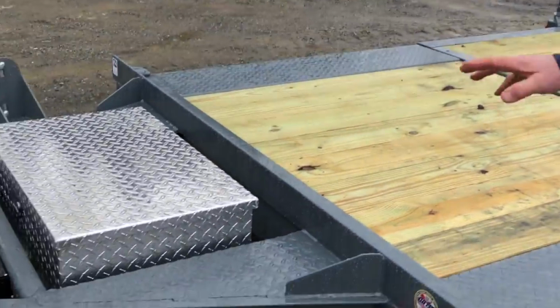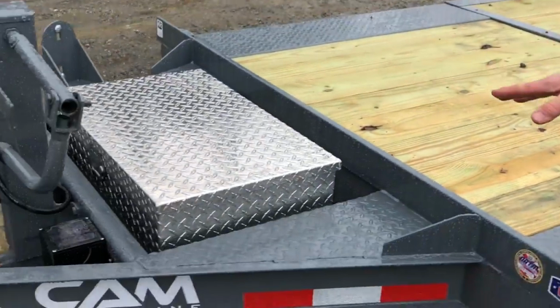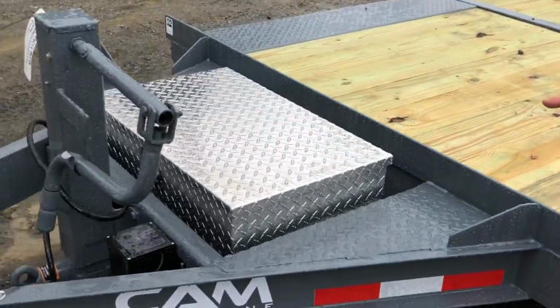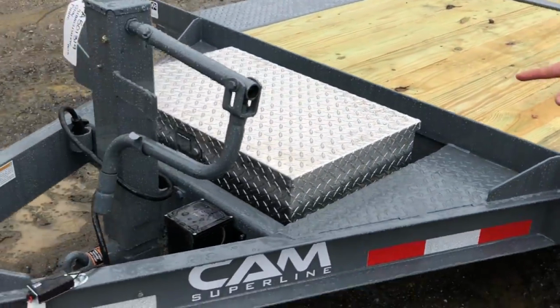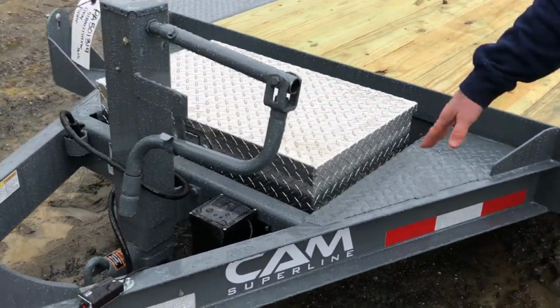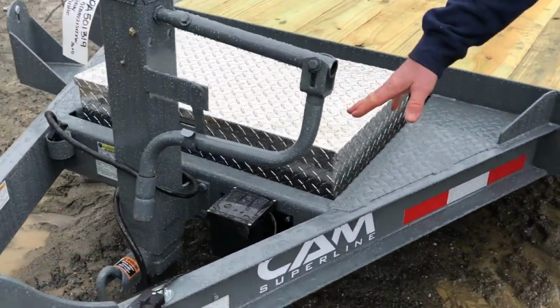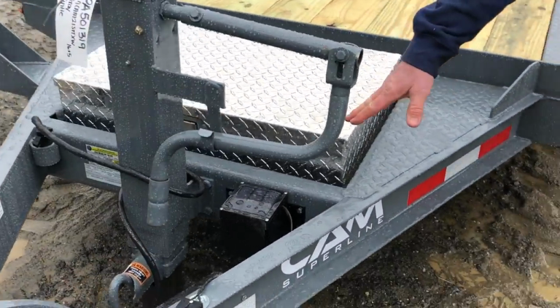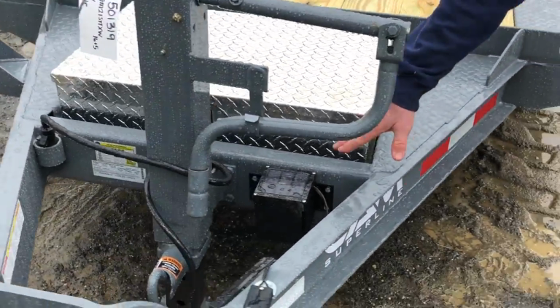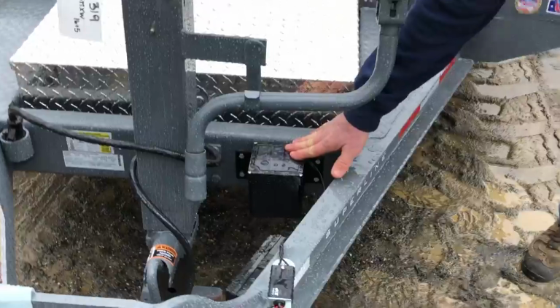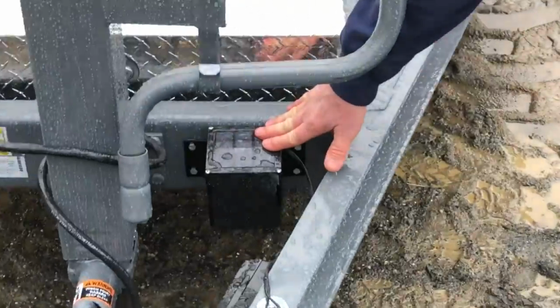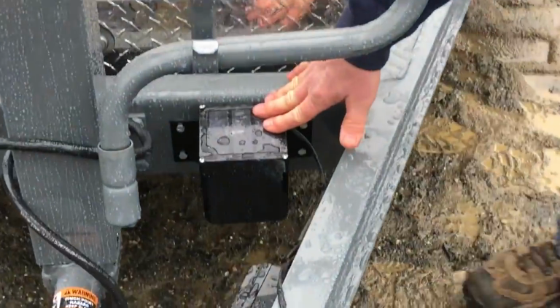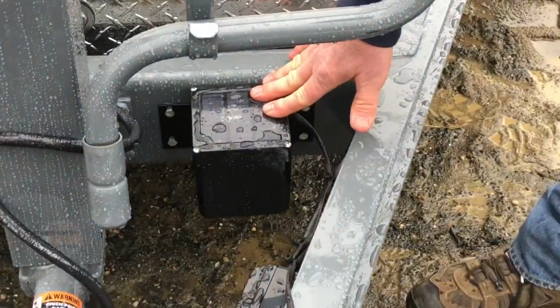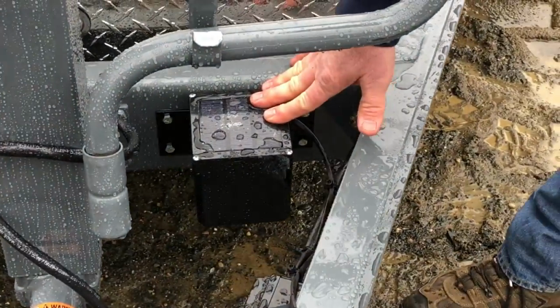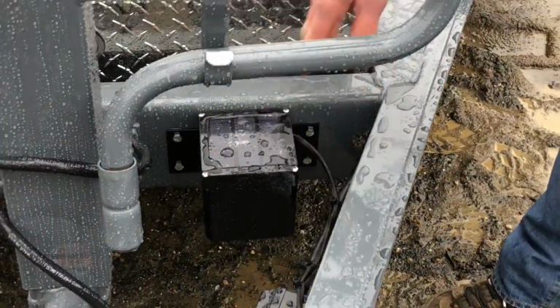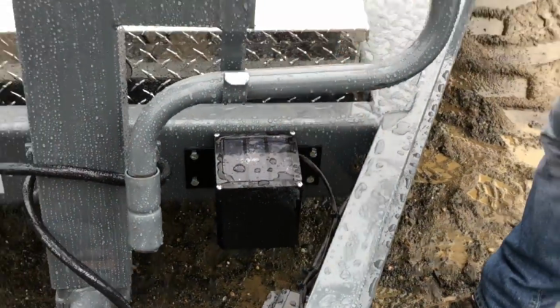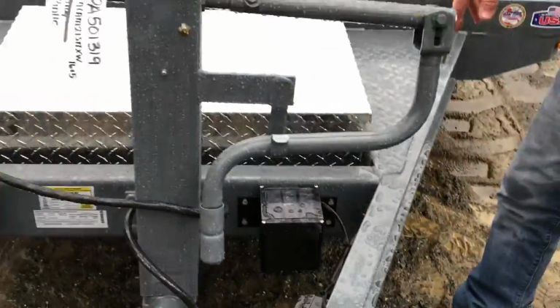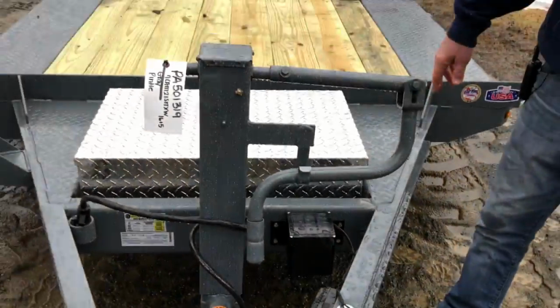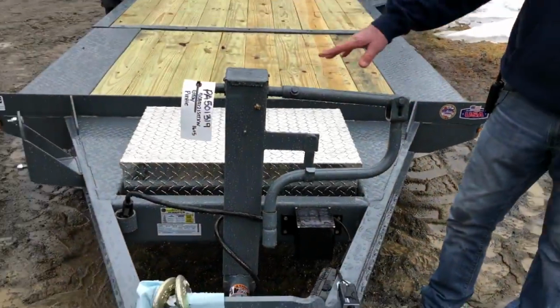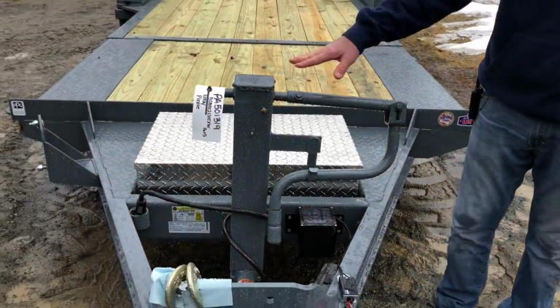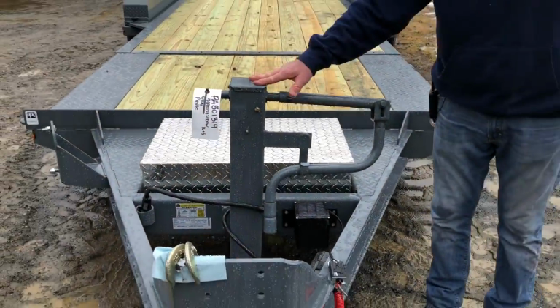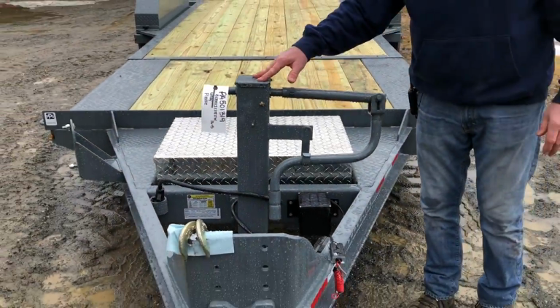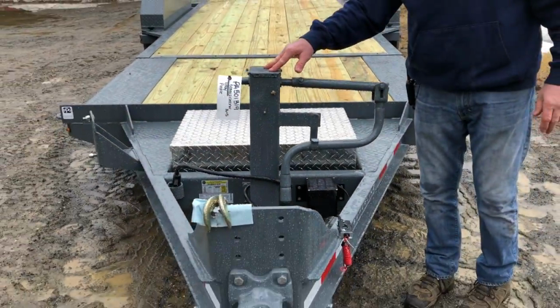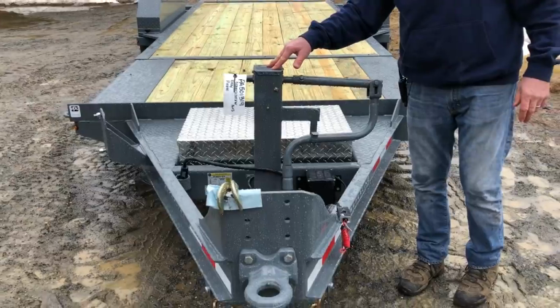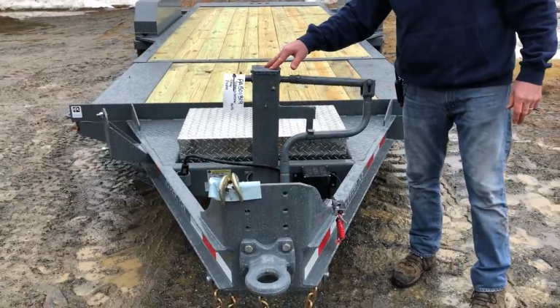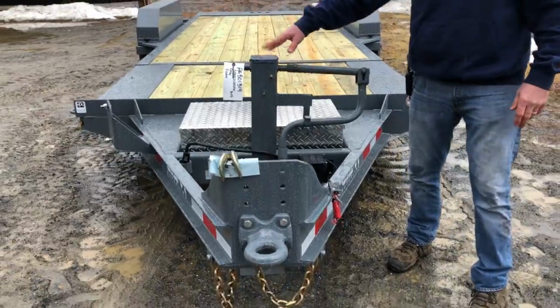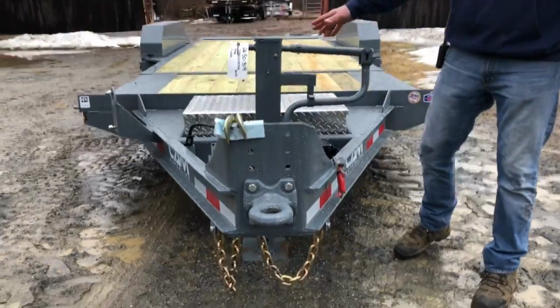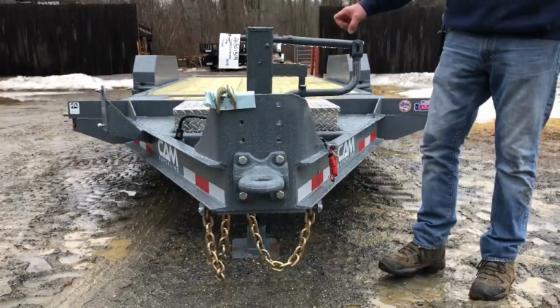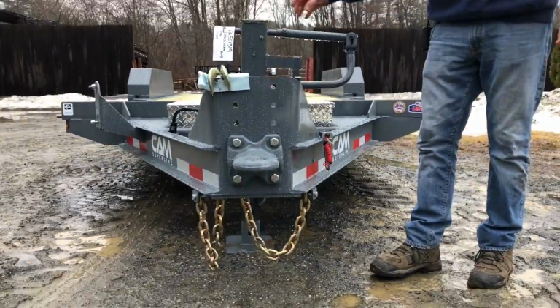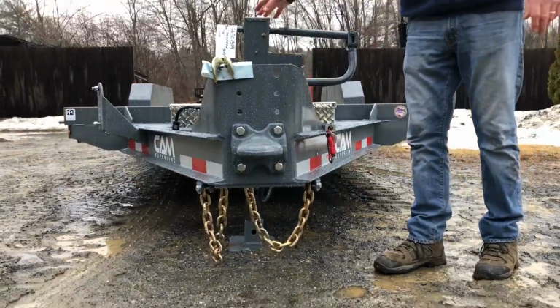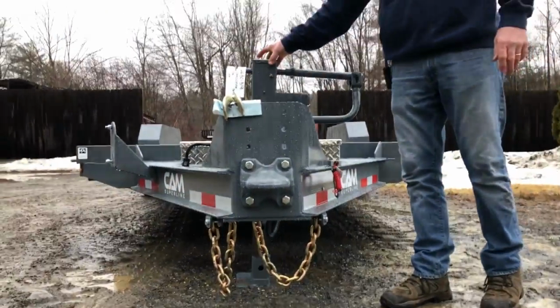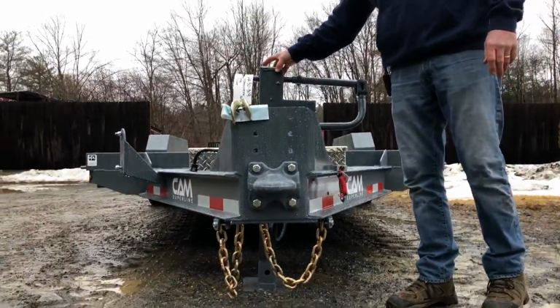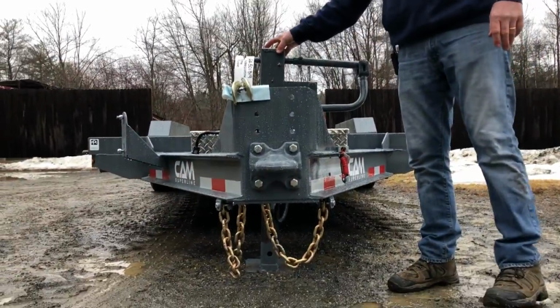There's a lockable toolbox in the front, and a solar brake box is standard on this trailer to prevent you from getting DOT tickets. This is an optional 12K jack — it normally comes with a 7K drop leg jack.